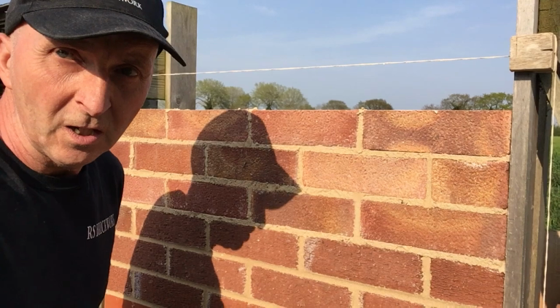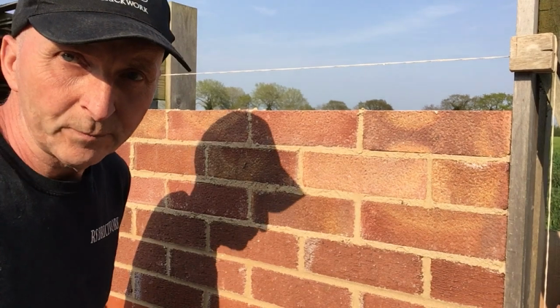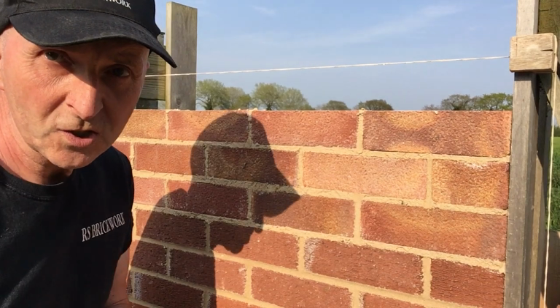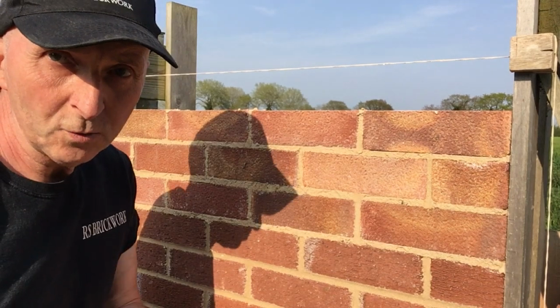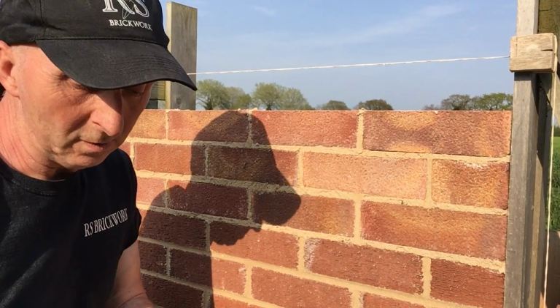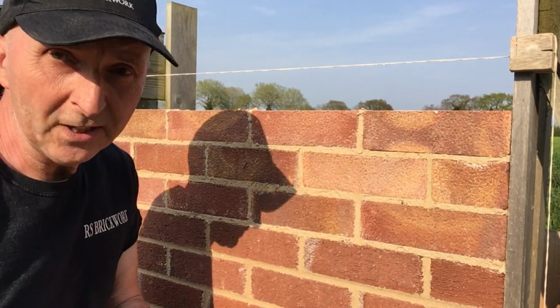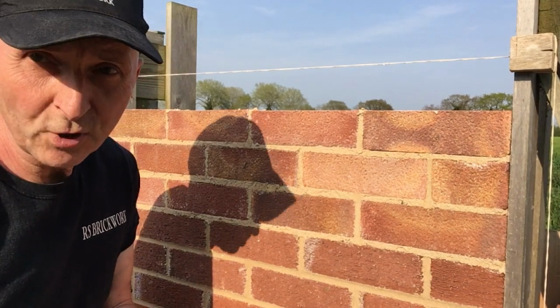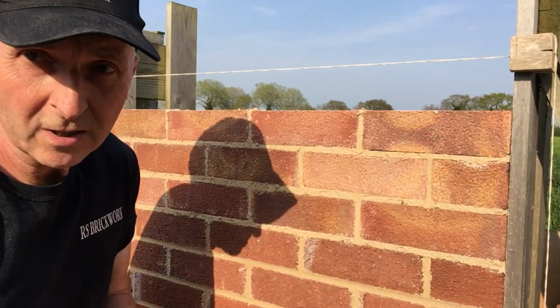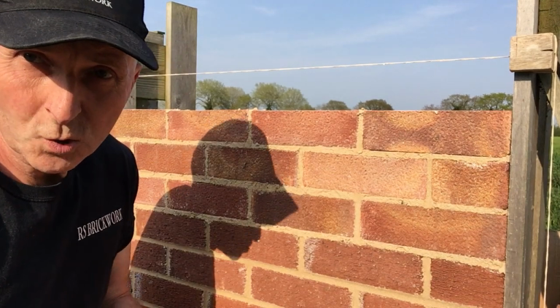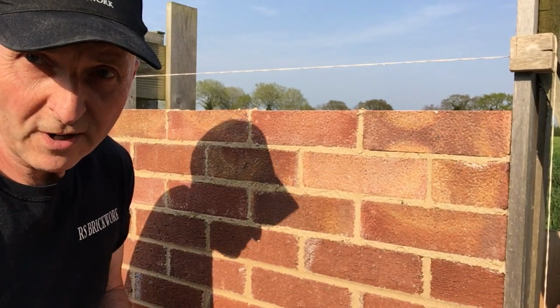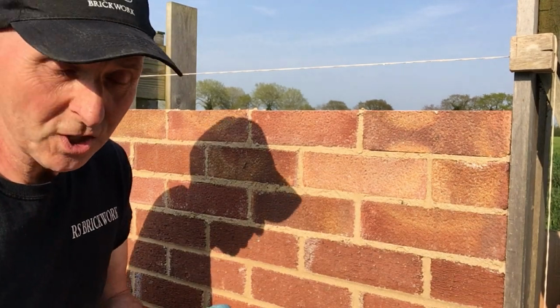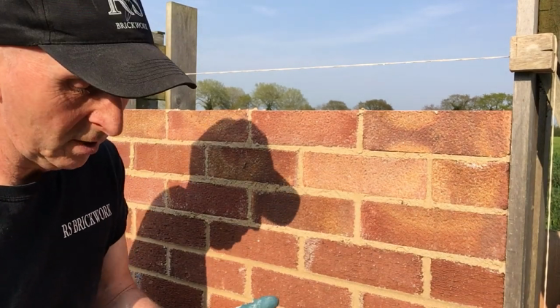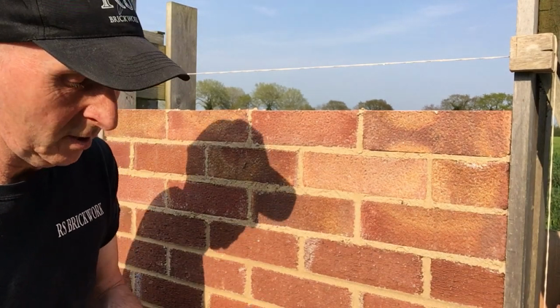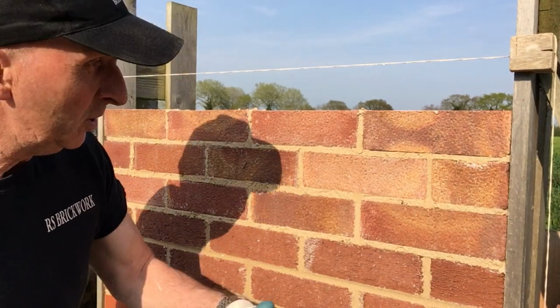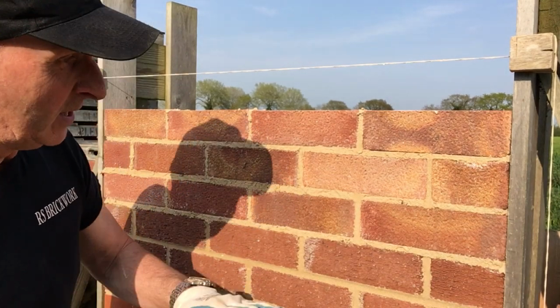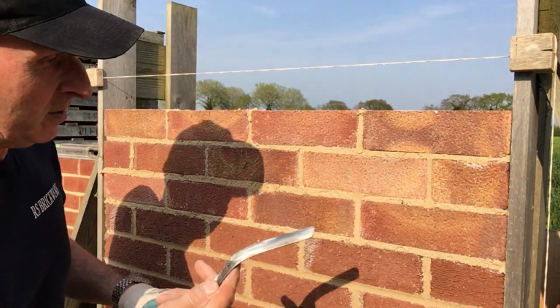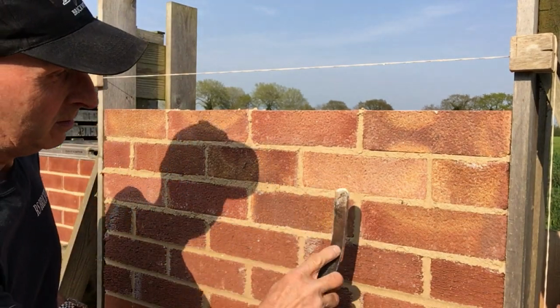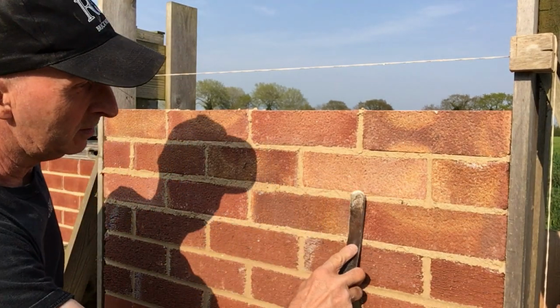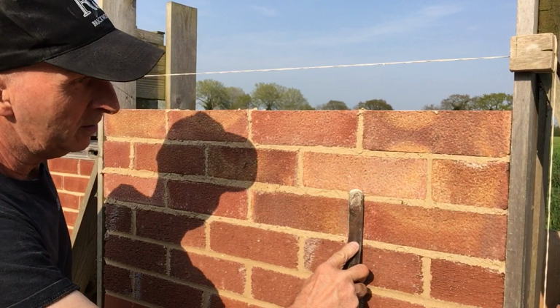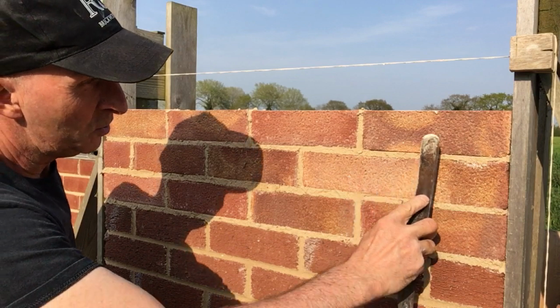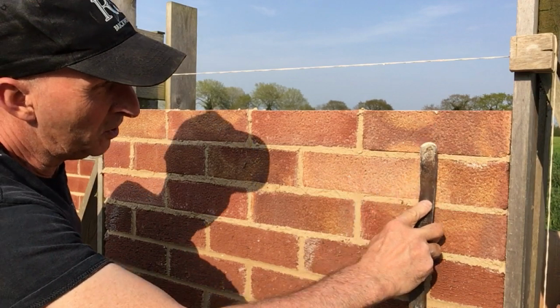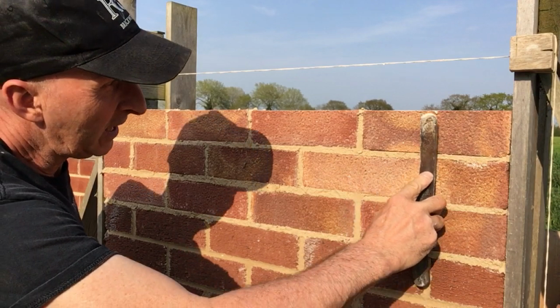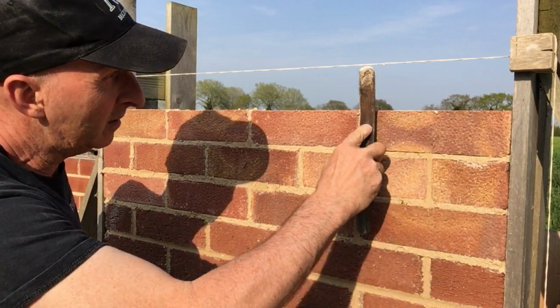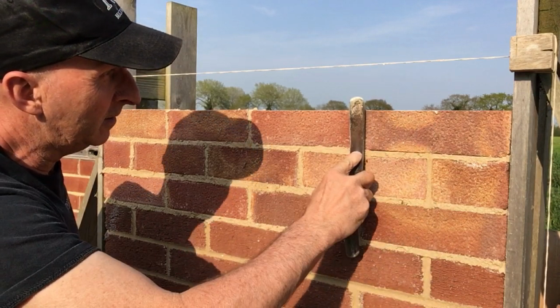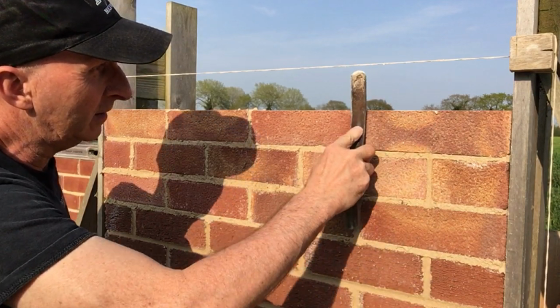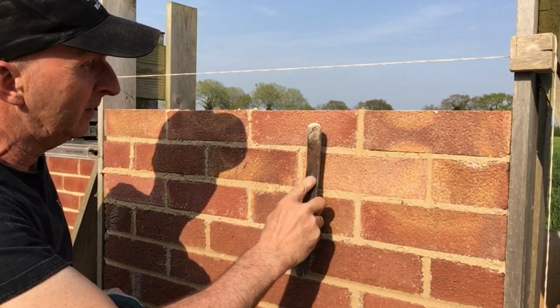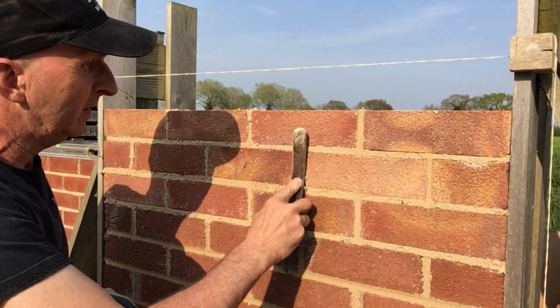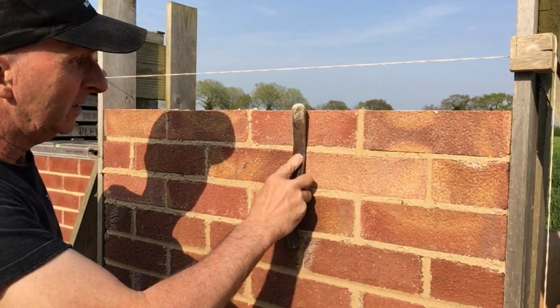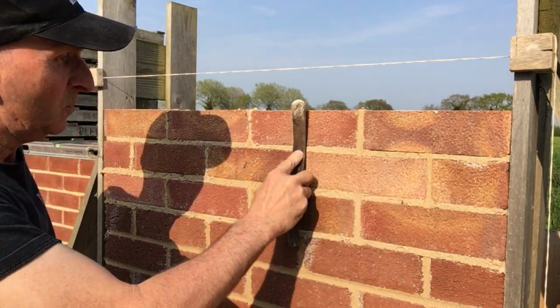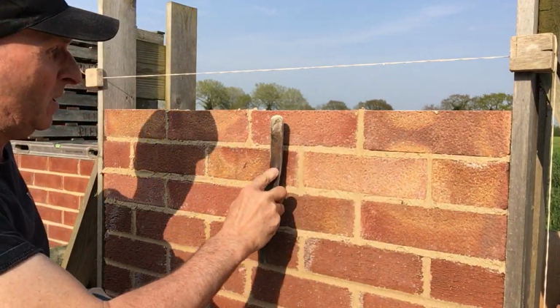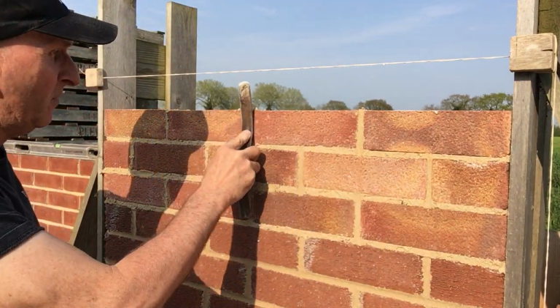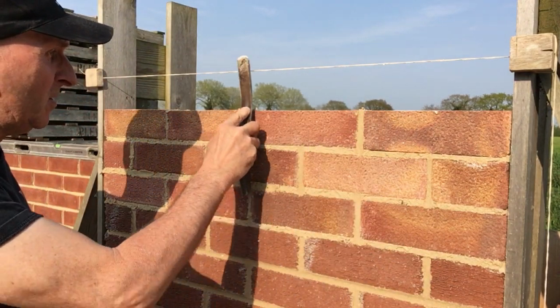London Brick, Square Edge — you've guessed it. Joint iron again. Perps first.